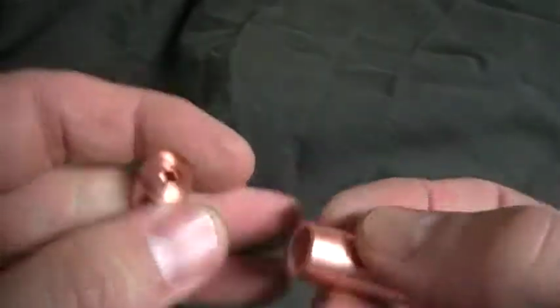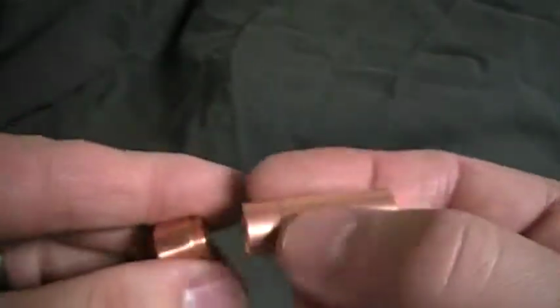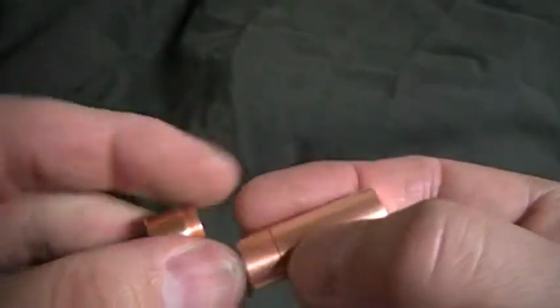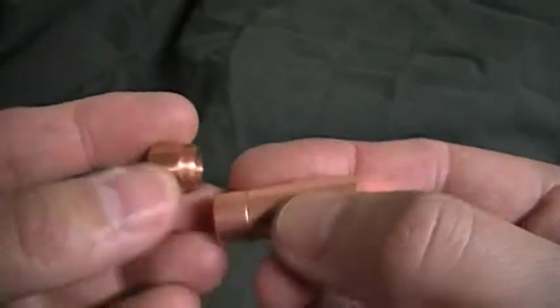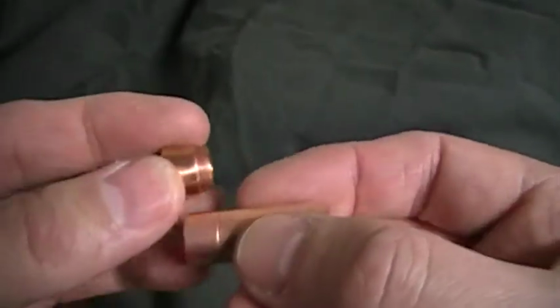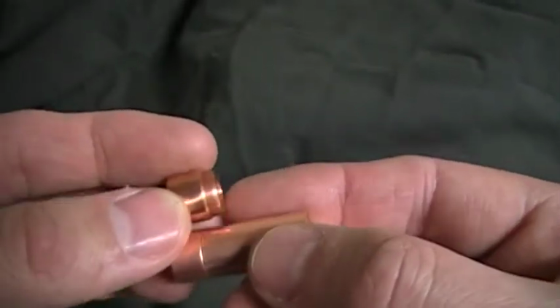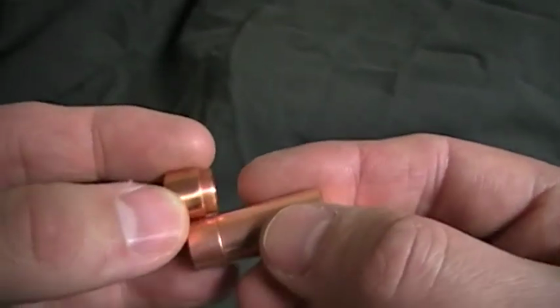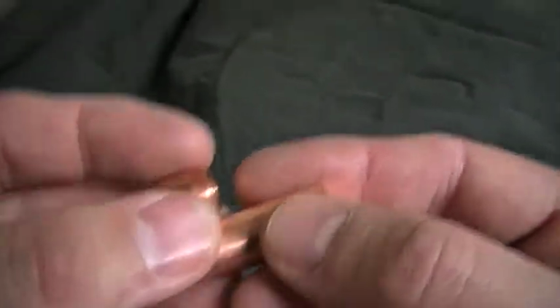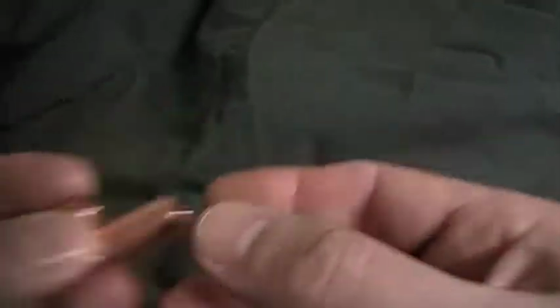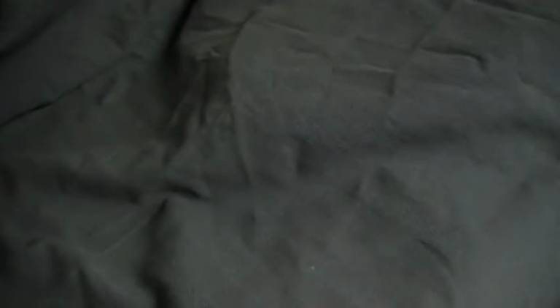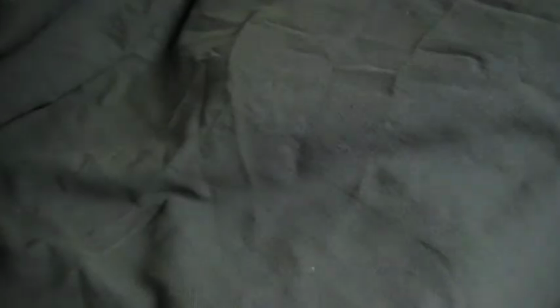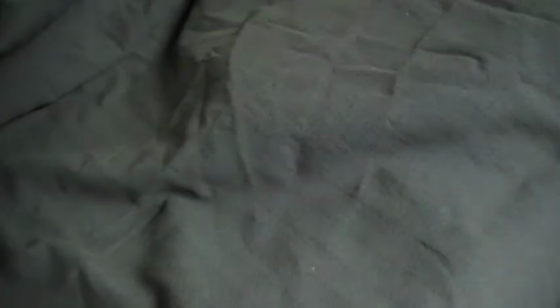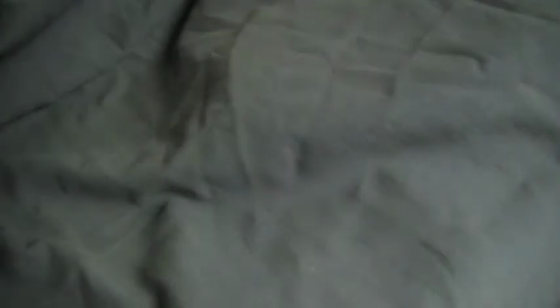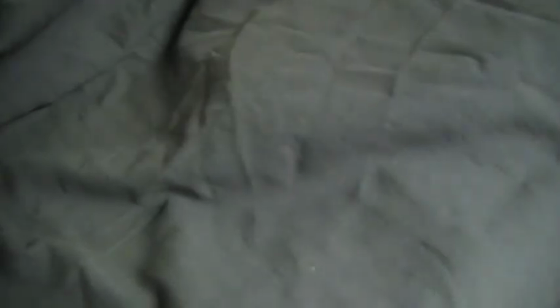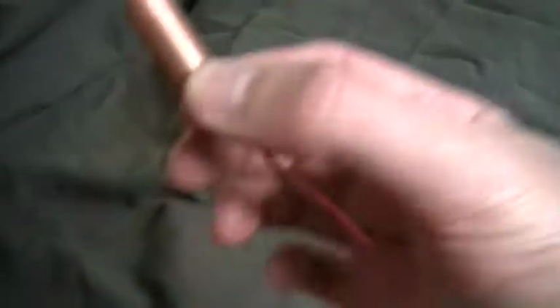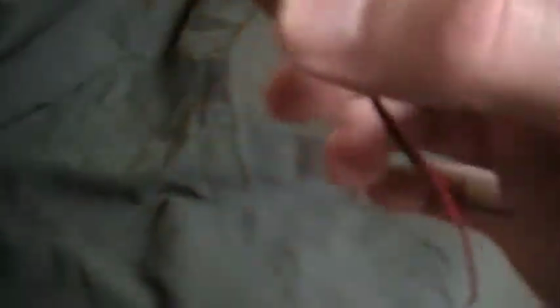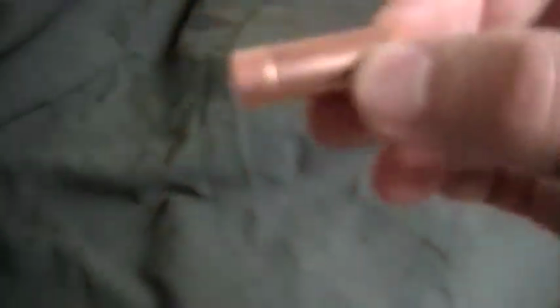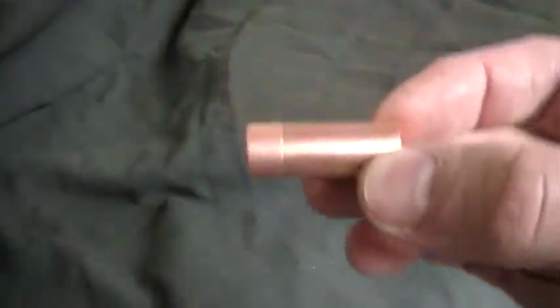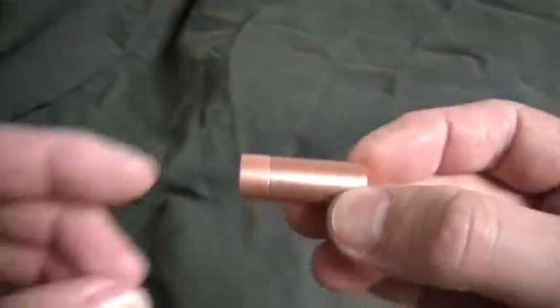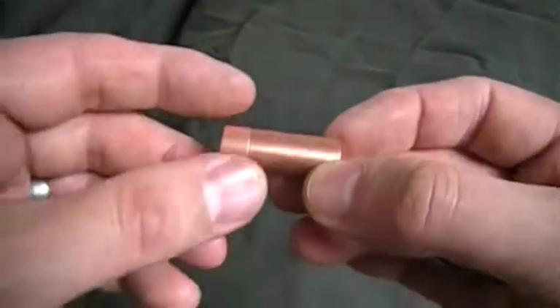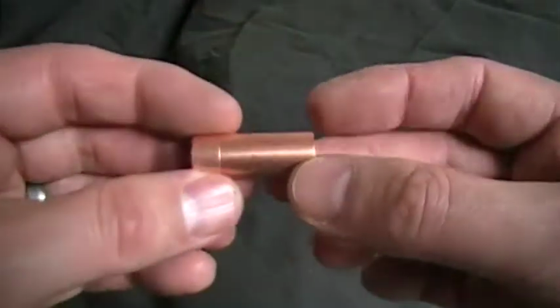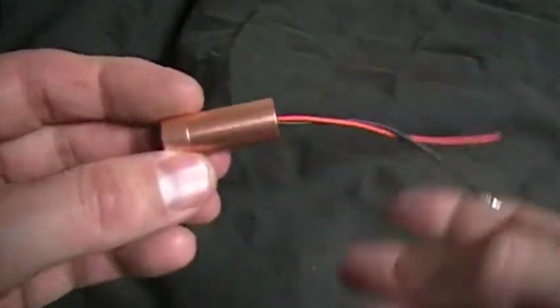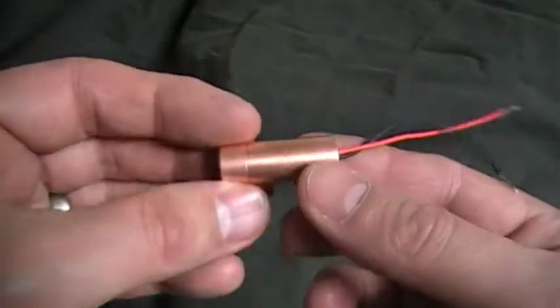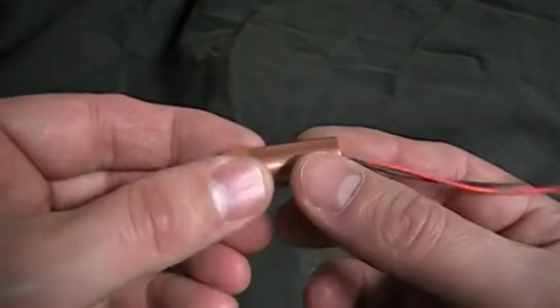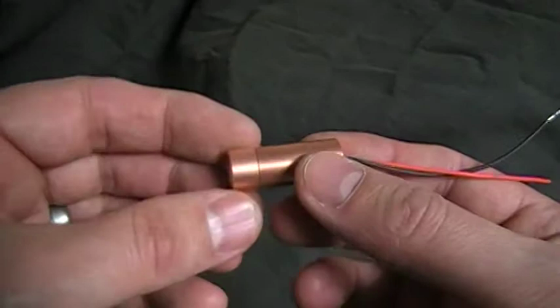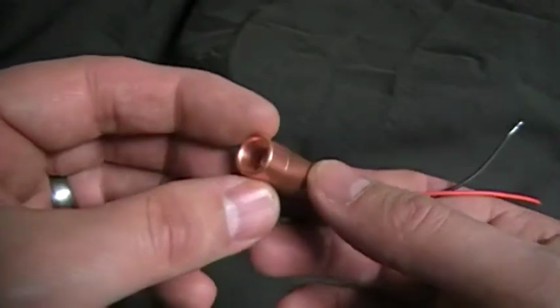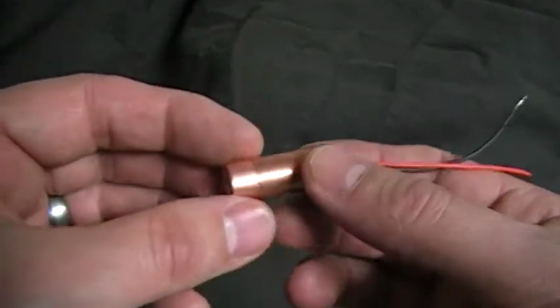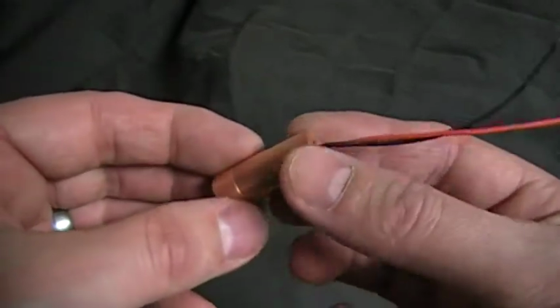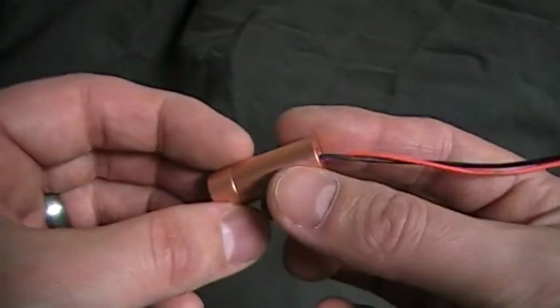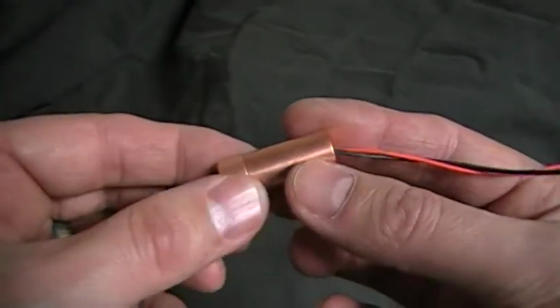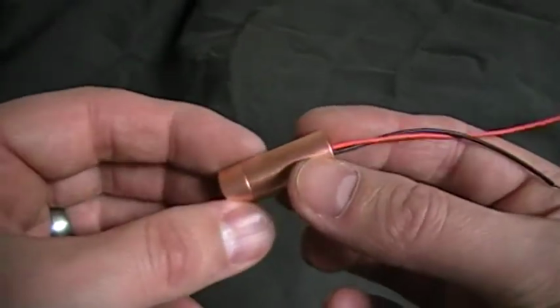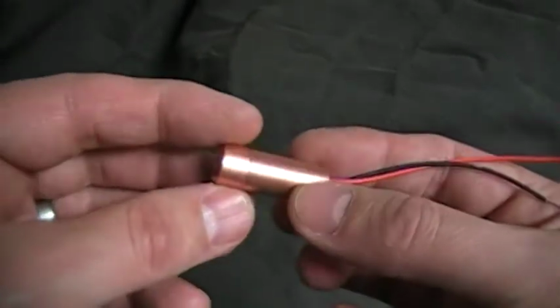Like I say, it will take the 5.6mm or 9mm. Here's a module that I will have for sale either in a 9mm or 5.6mm — see all my other listings.